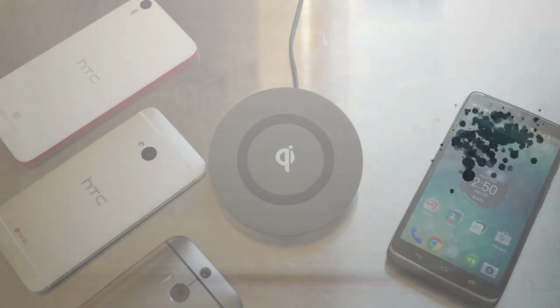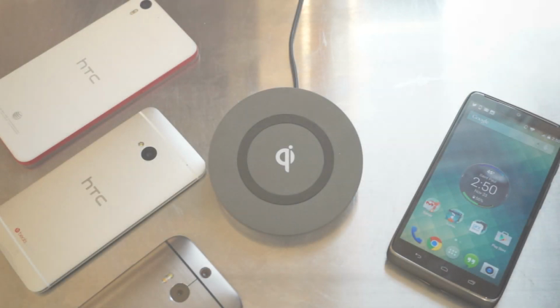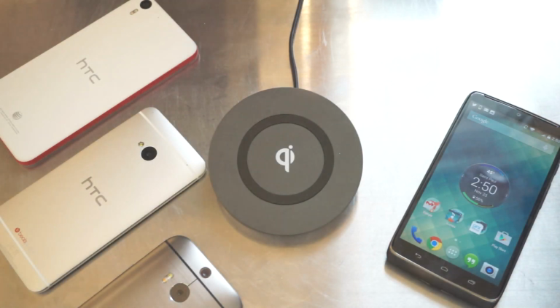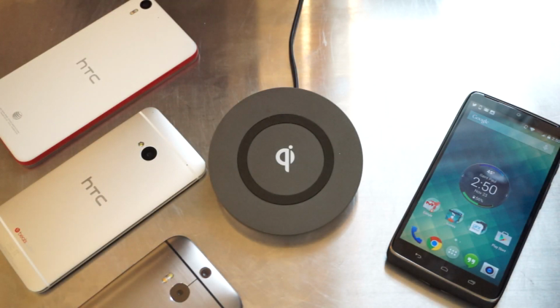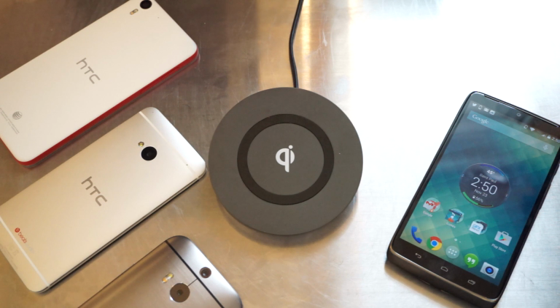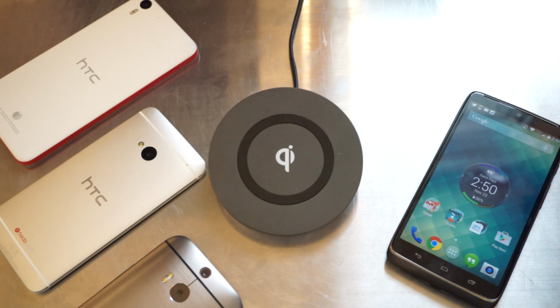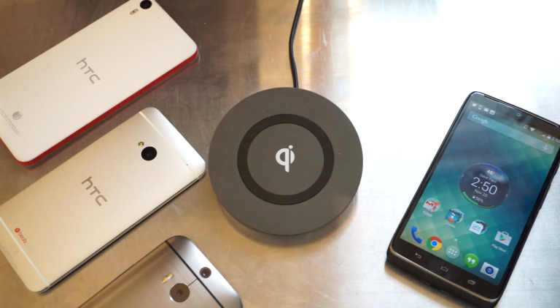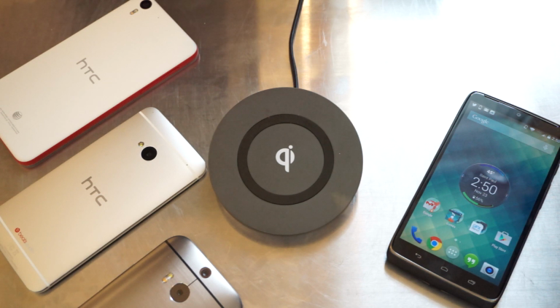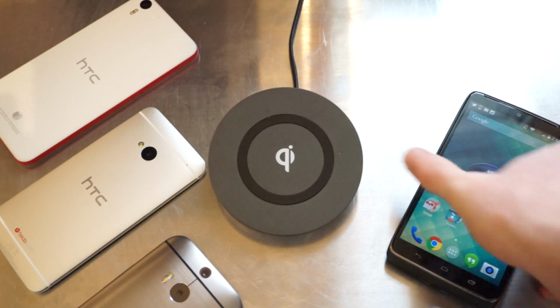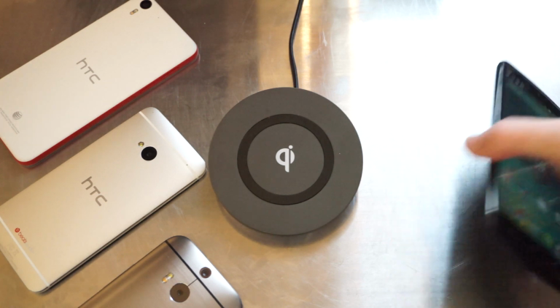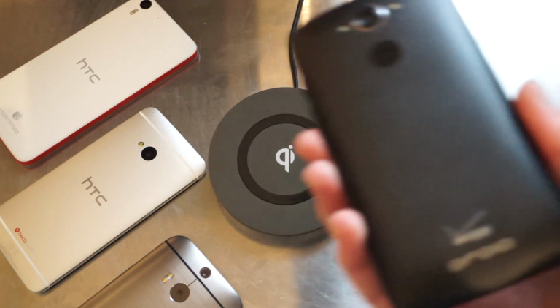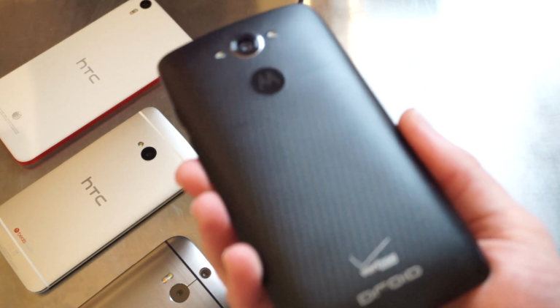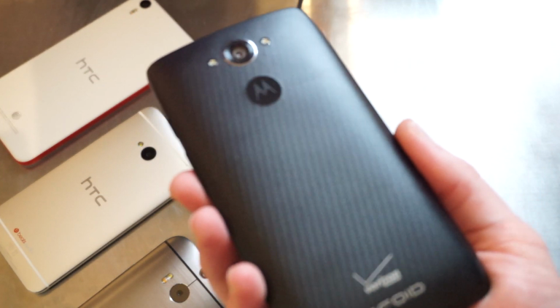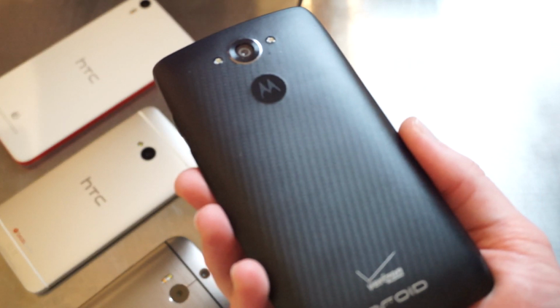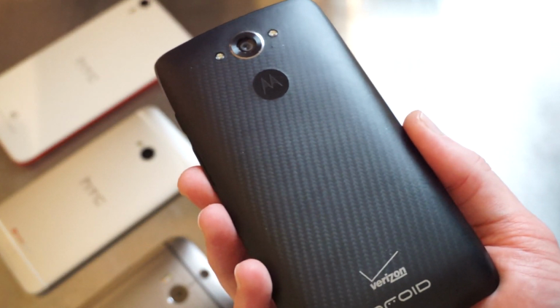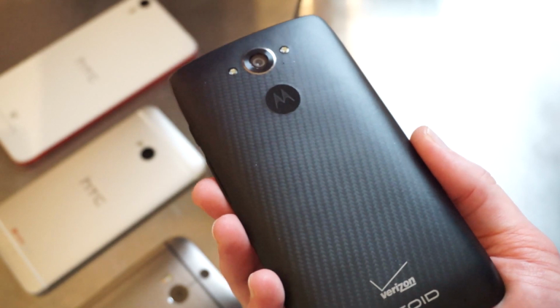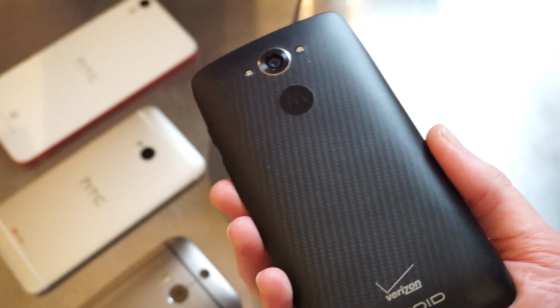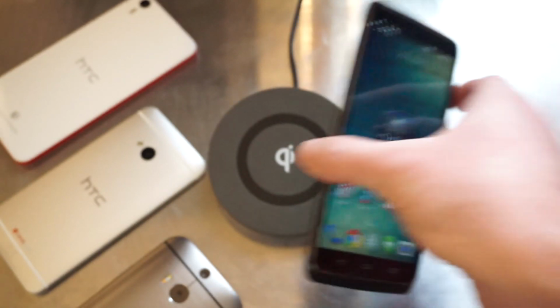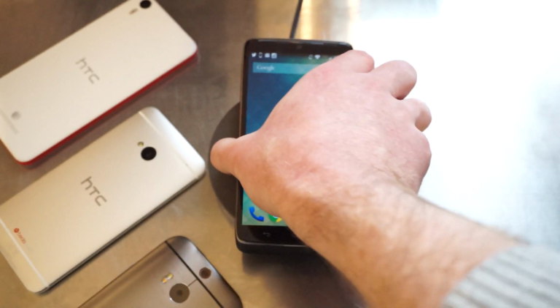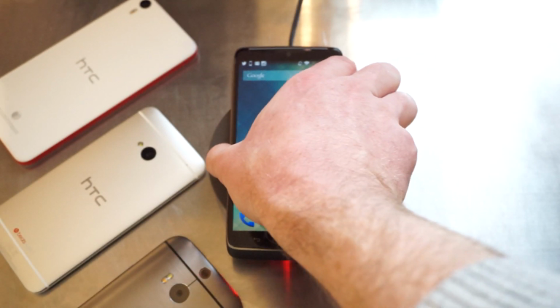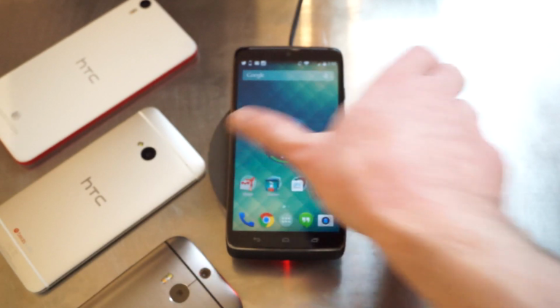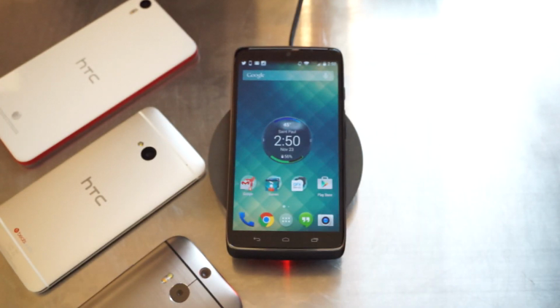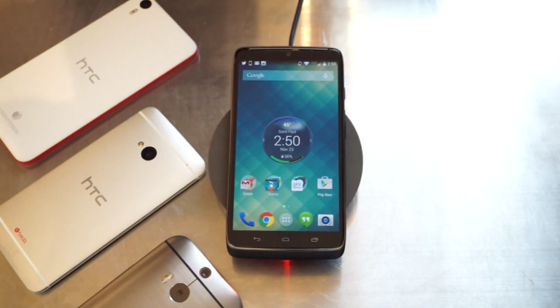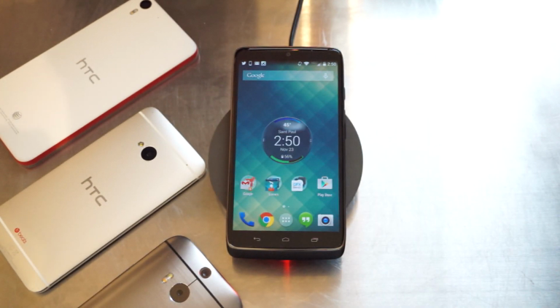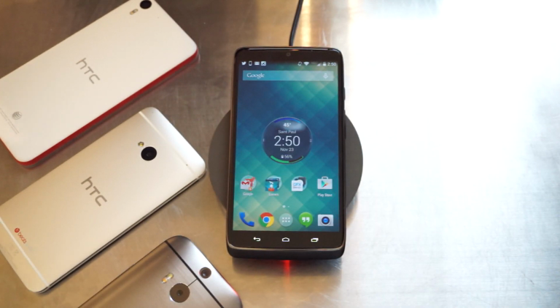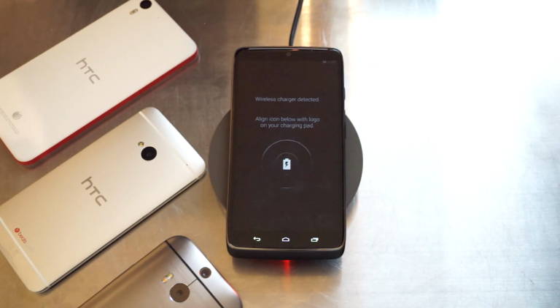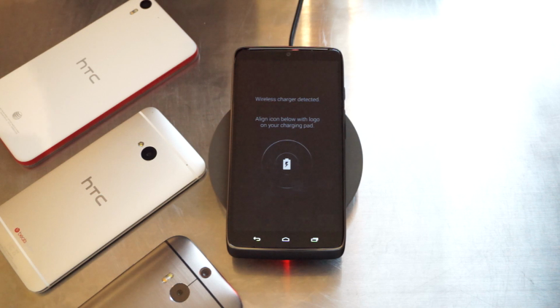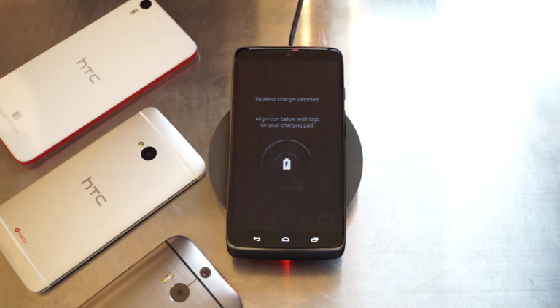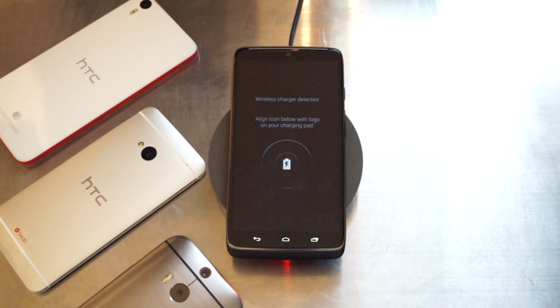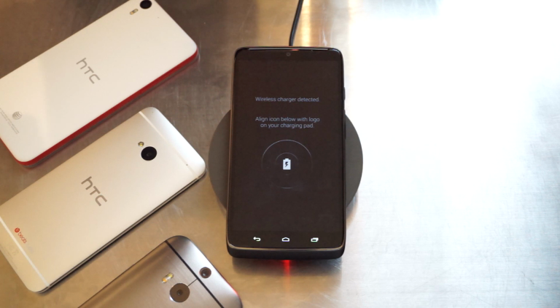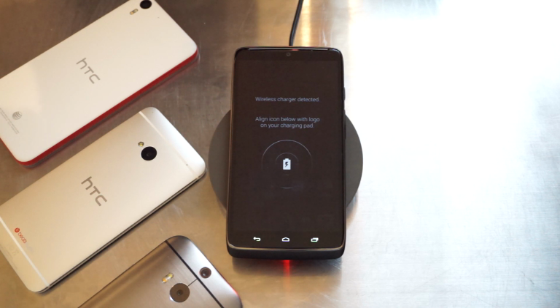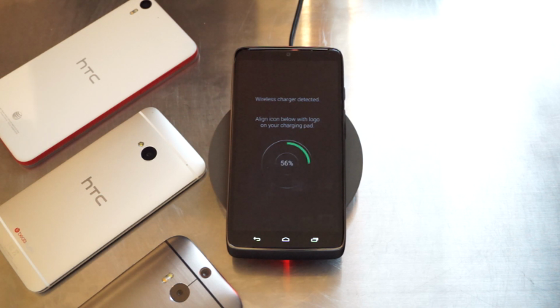One of our favorite features in today's Android smartphones is wireless charging. Simply take a Qi compatible wireless charging device like the Motorola Droid Turbo, stick it on a wireless charger, and within seconds the device starts charging without the need of having a cable plugged in at the bottom.